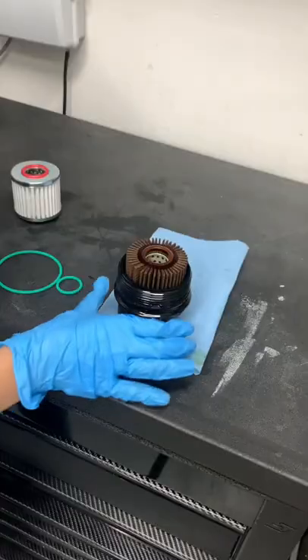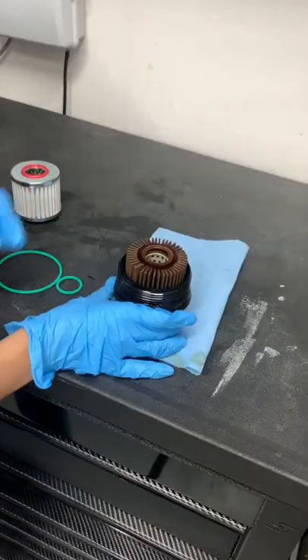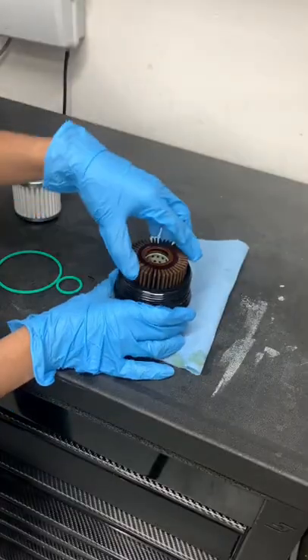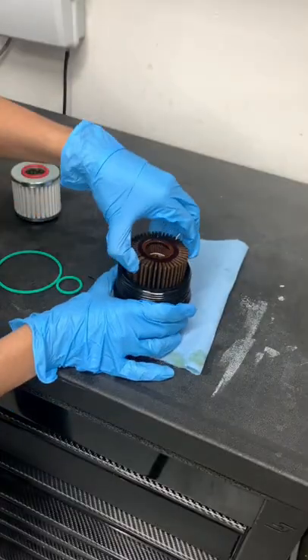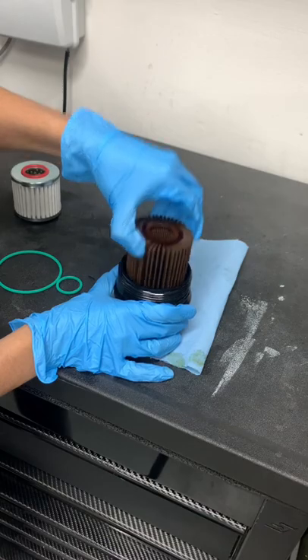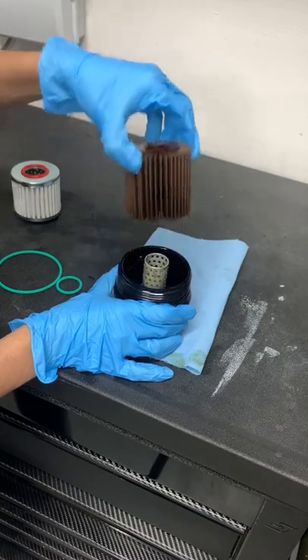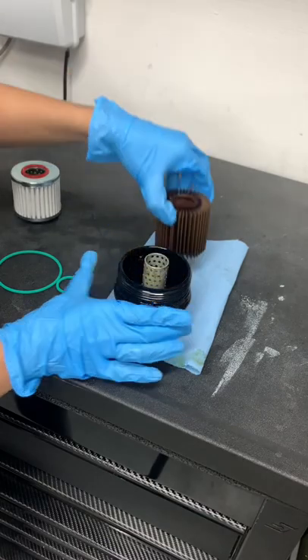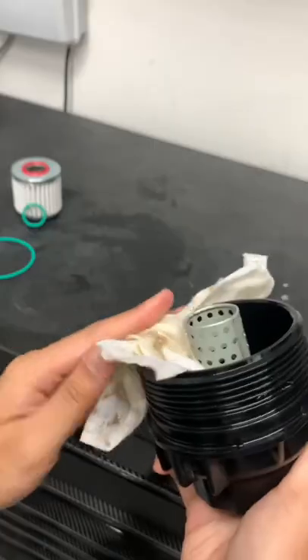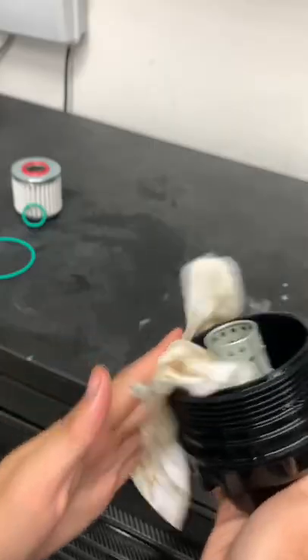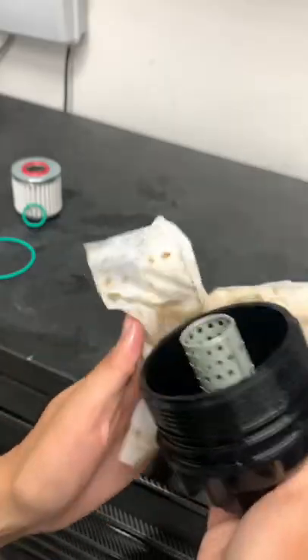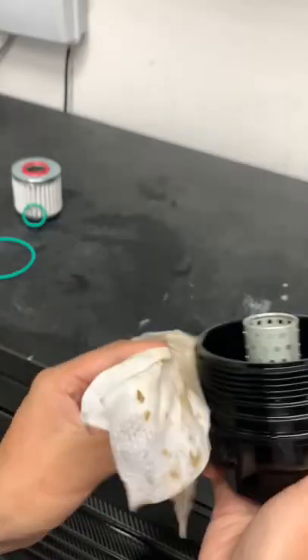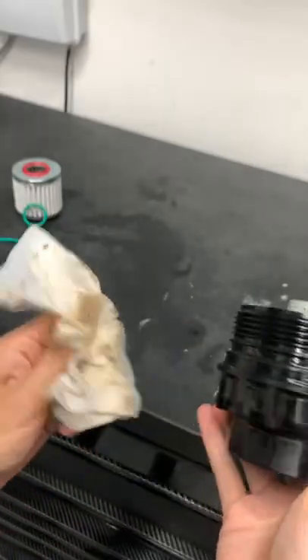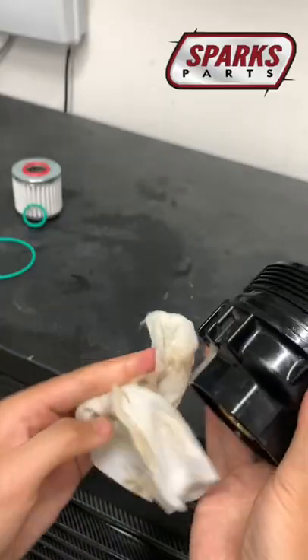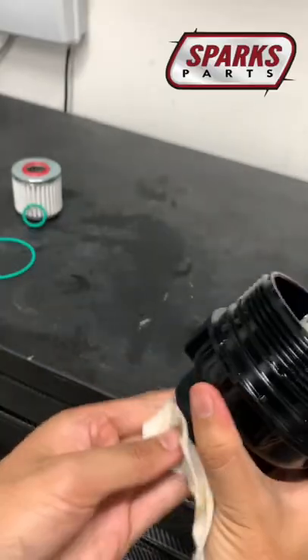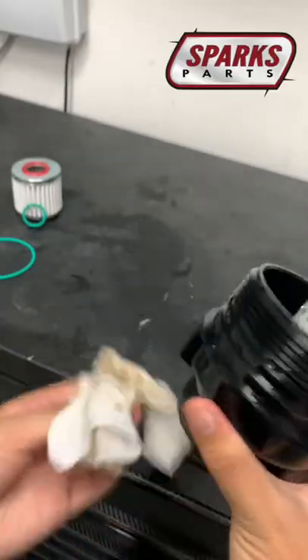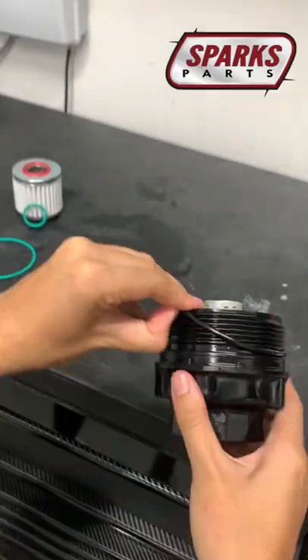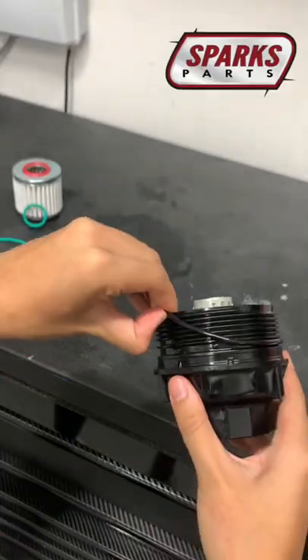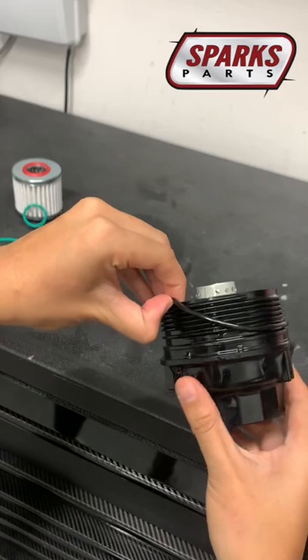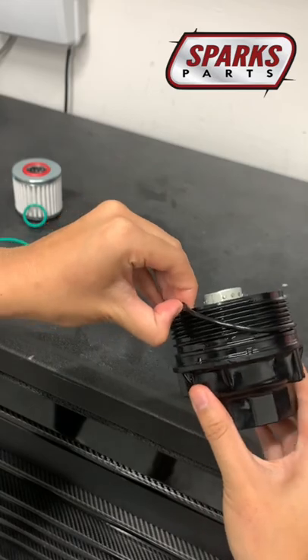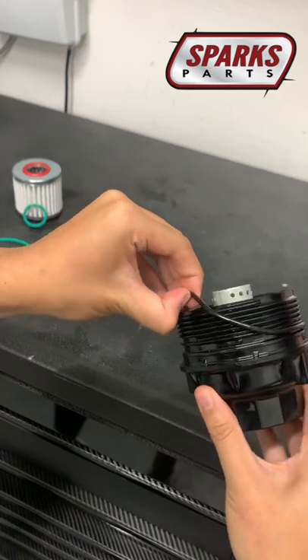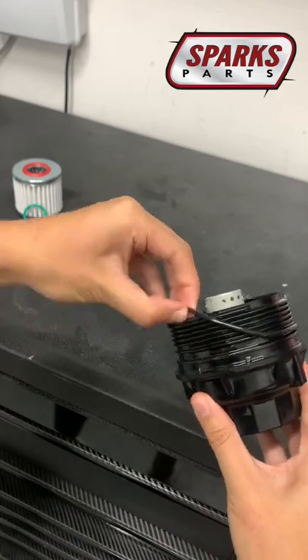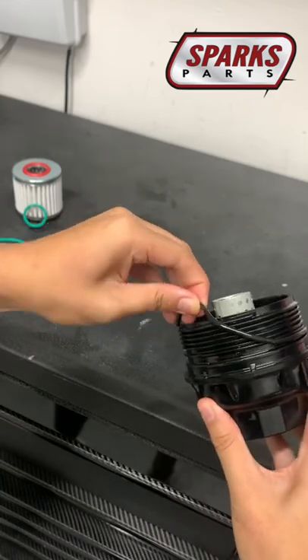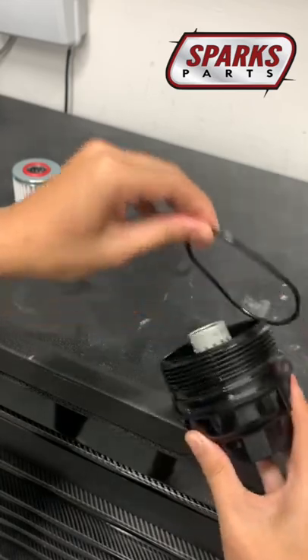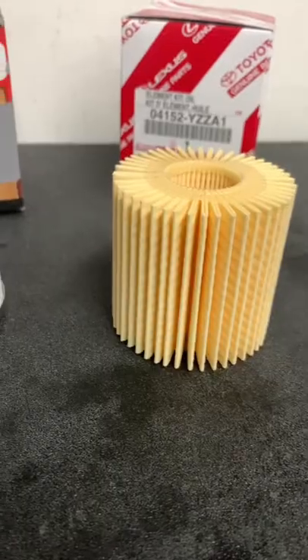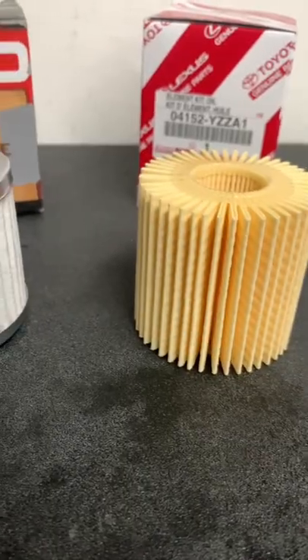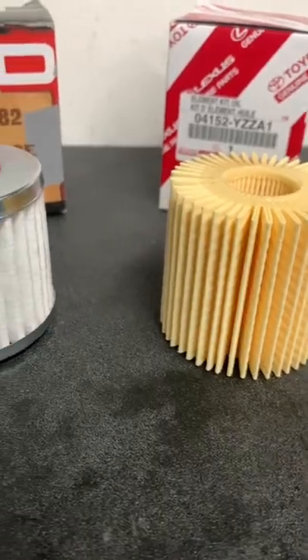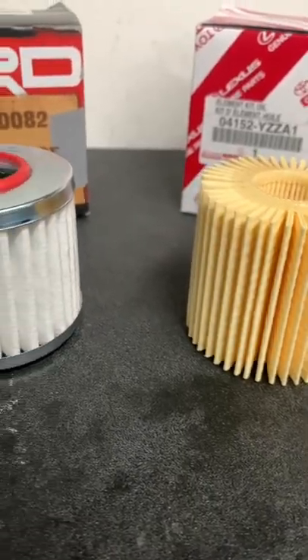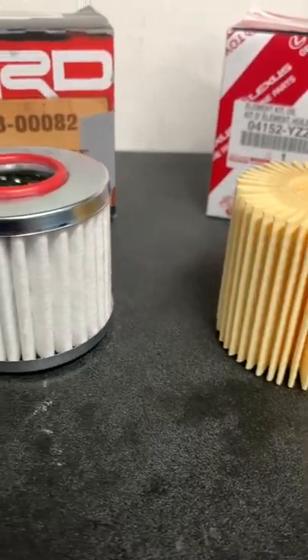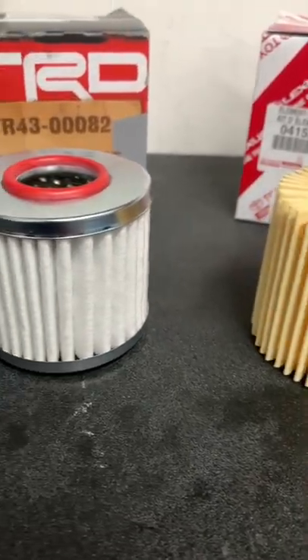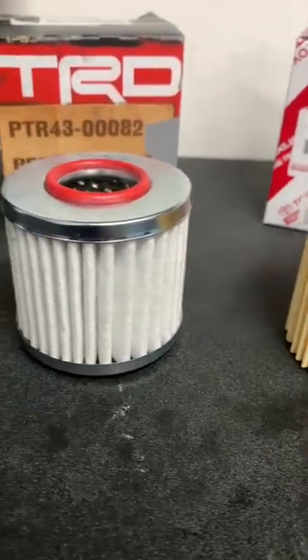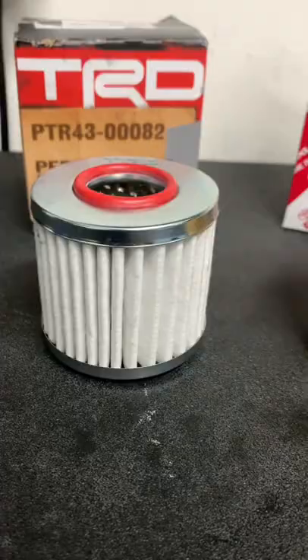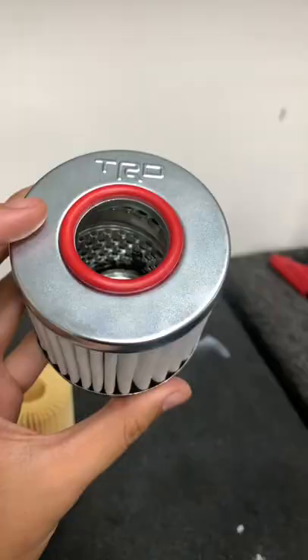By the way, I buy all of my OEM Toyota parts, including these filters, from sparksparts.com, and if you want to see how to get a discount, check out the description. So this TRD oil filter is quite different than the OEM paper one.